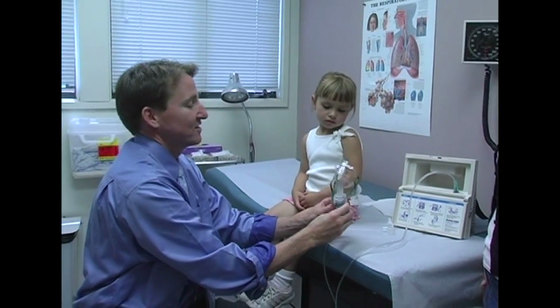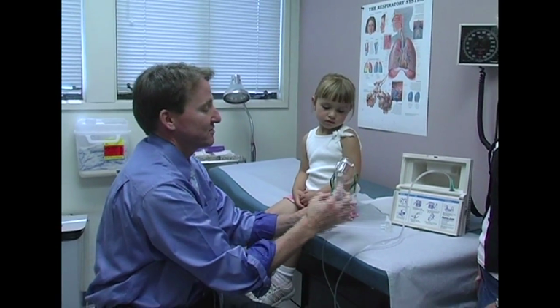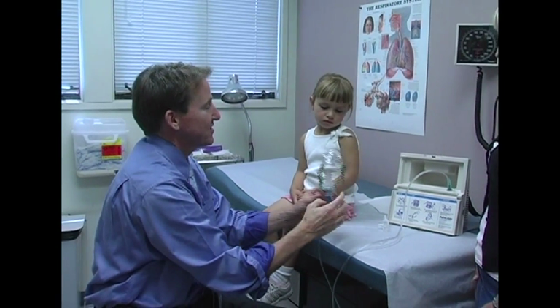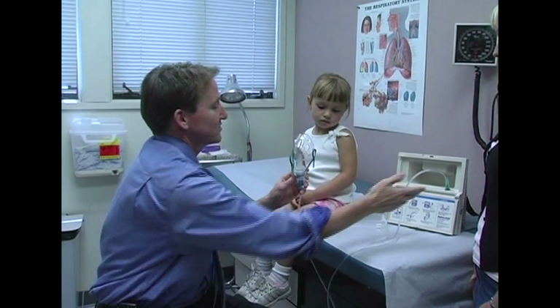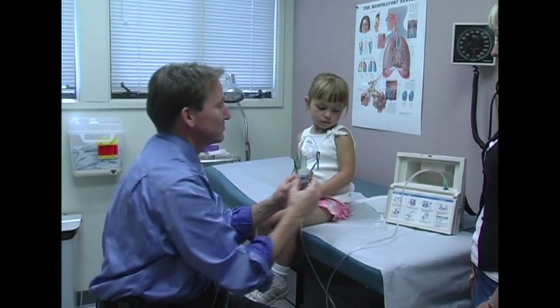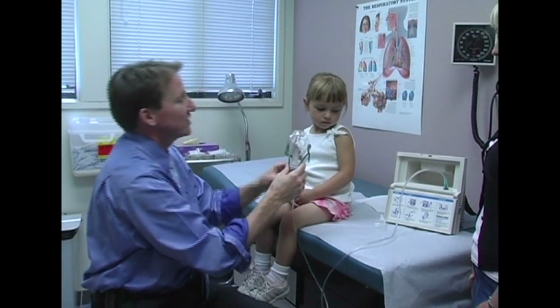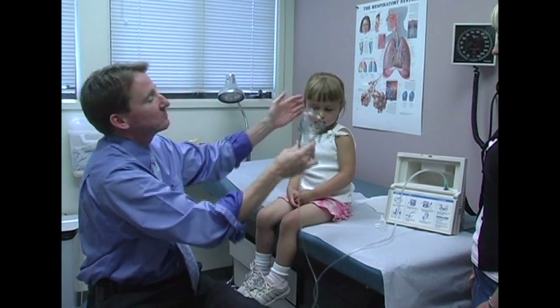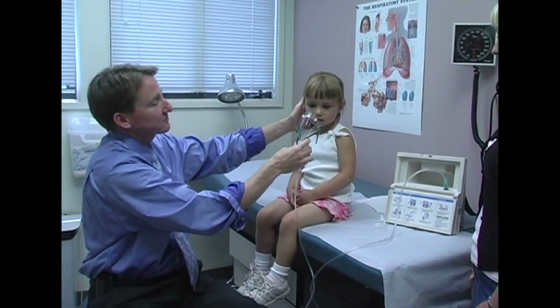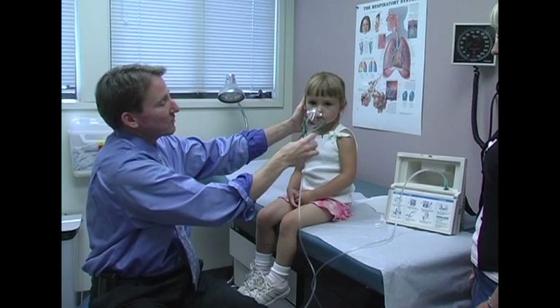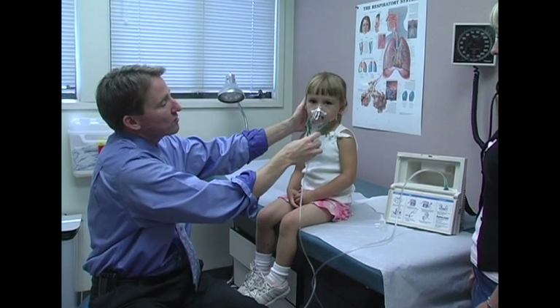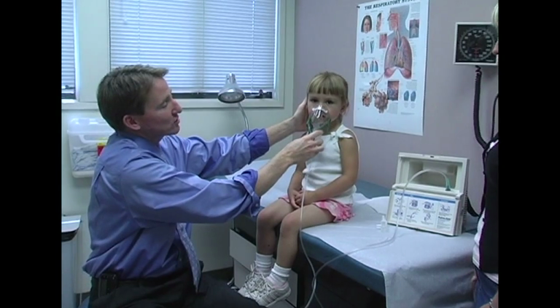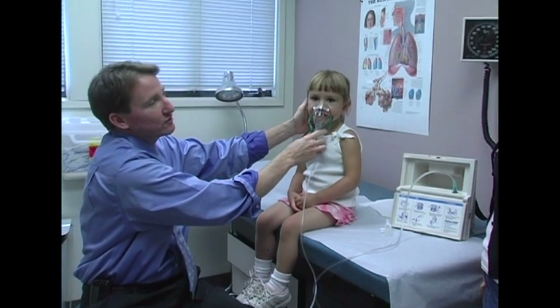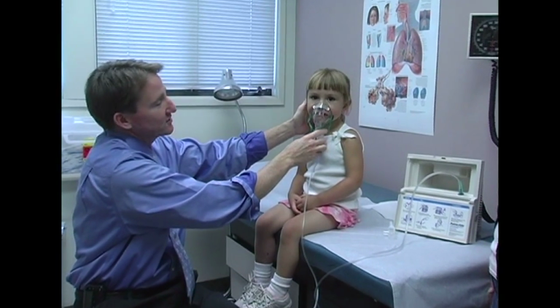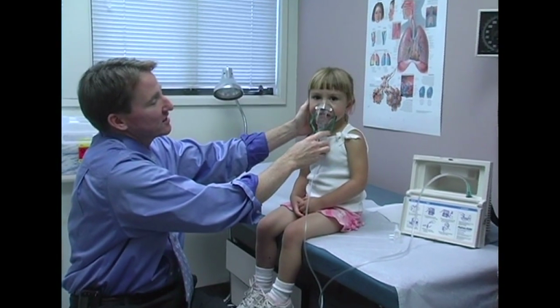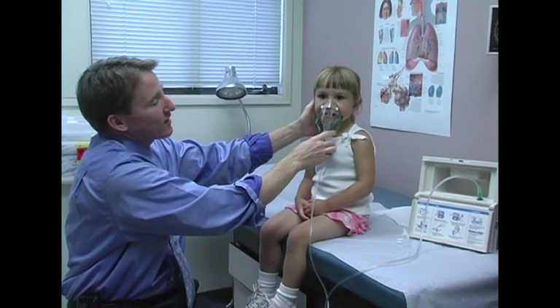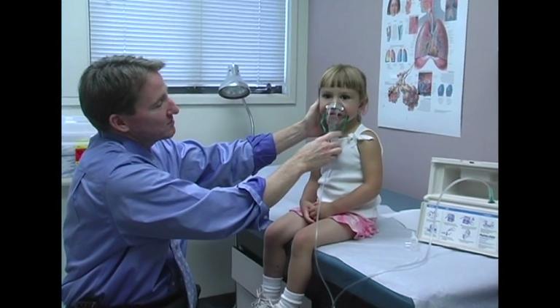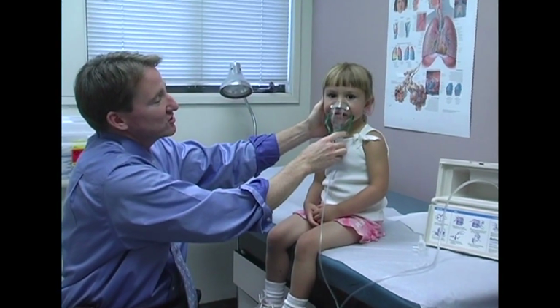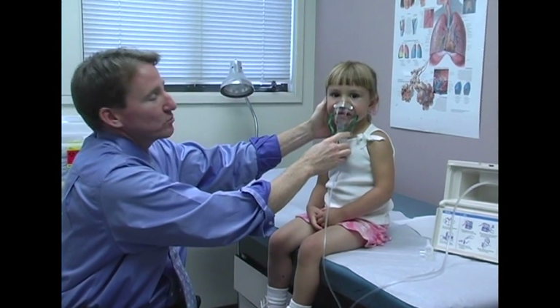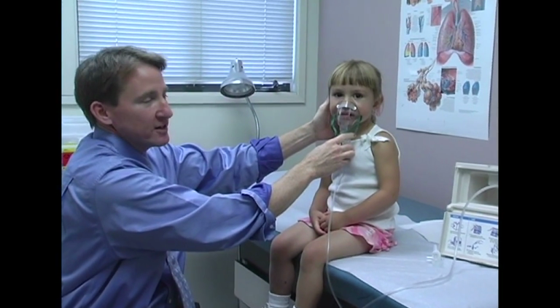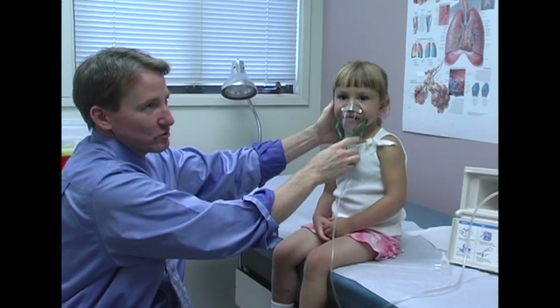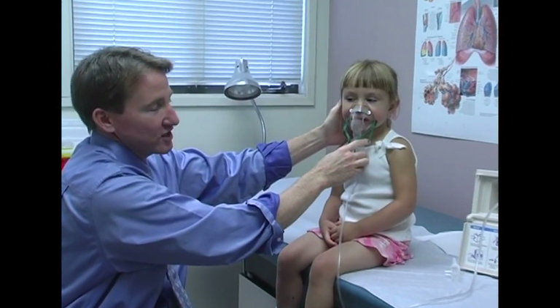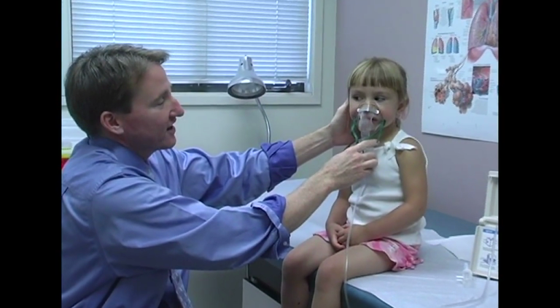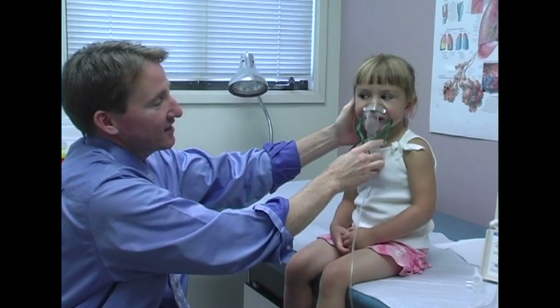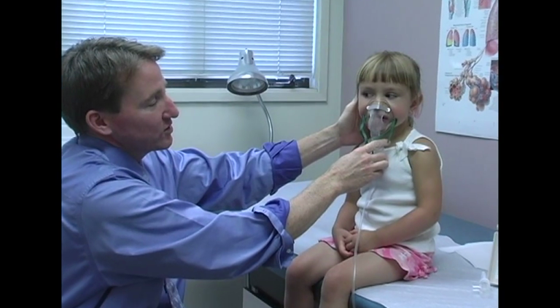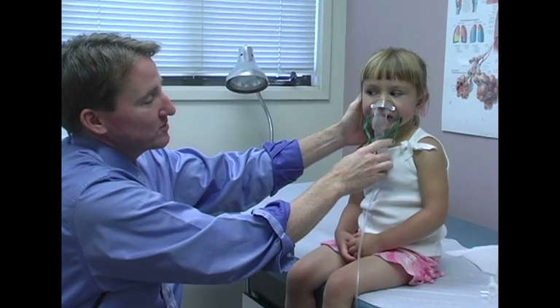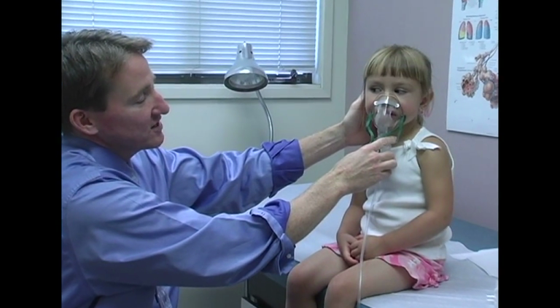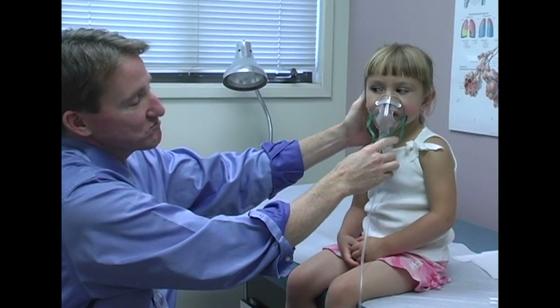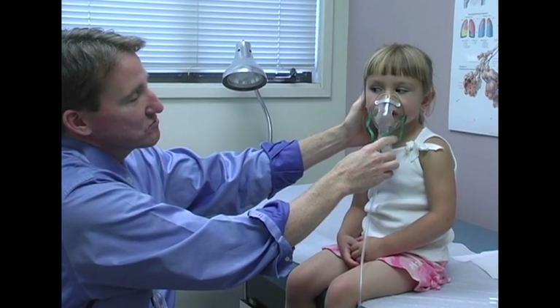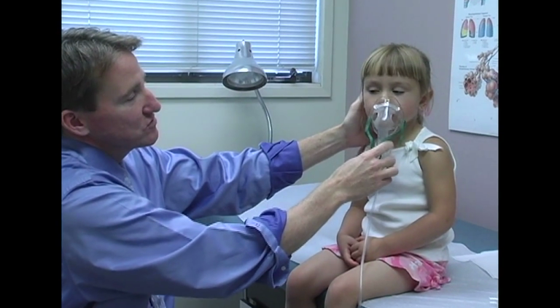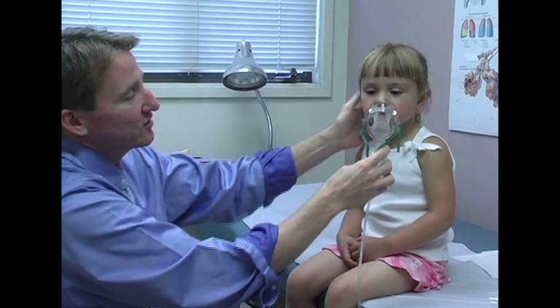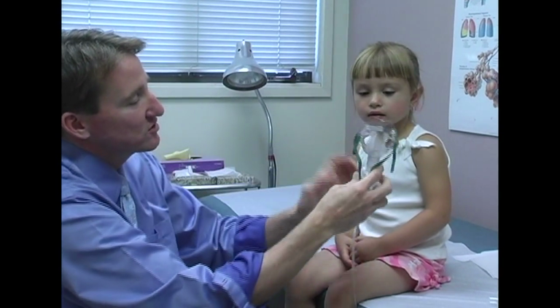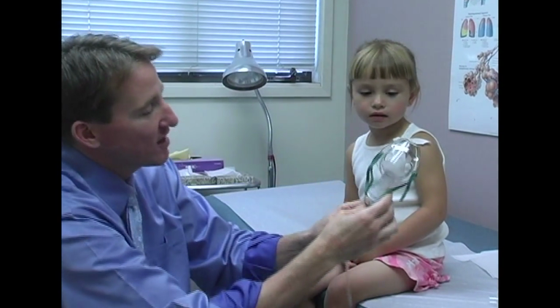Same thing — you just turn the machine on and hold the mask over her face for five or ten minutes. She's just going to breathe in and out normally. When the treatment's done, you just turn it off.